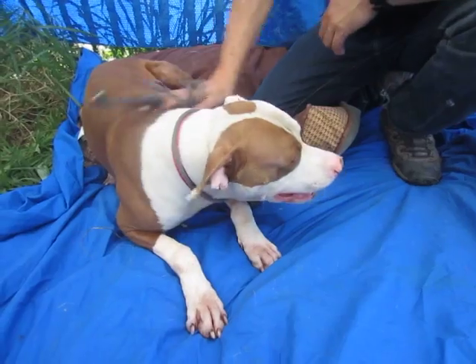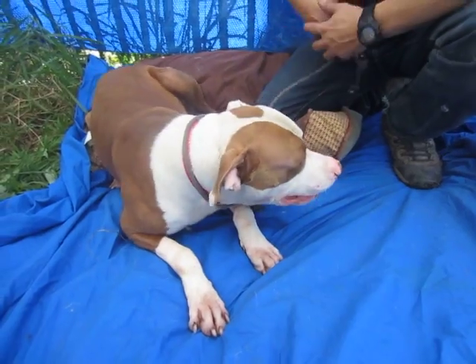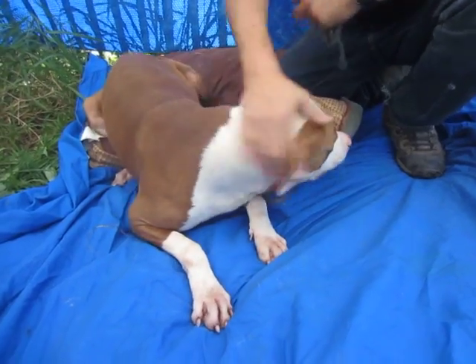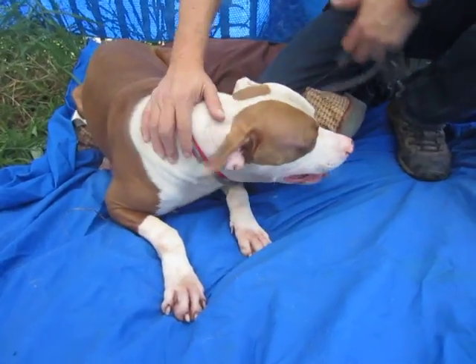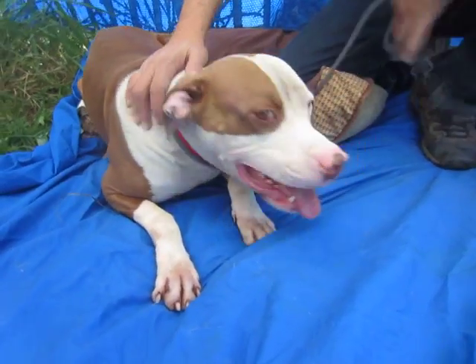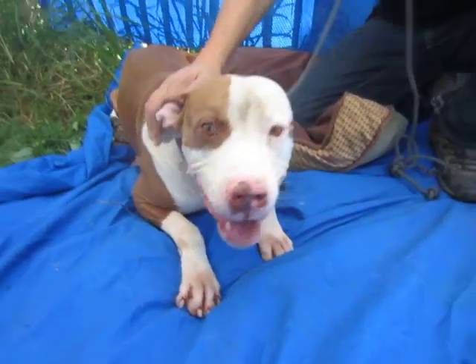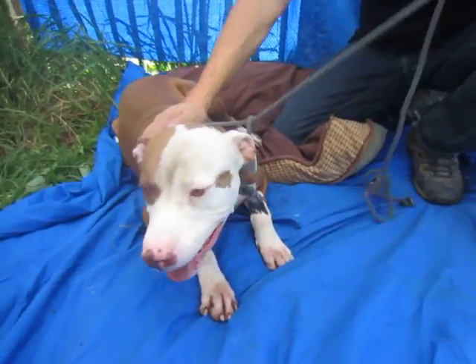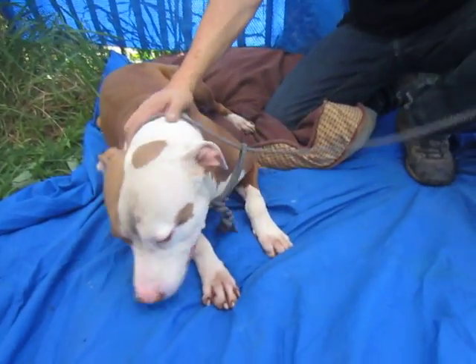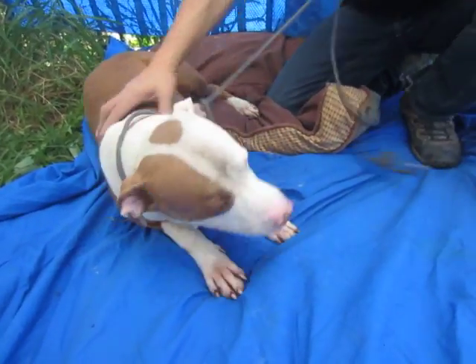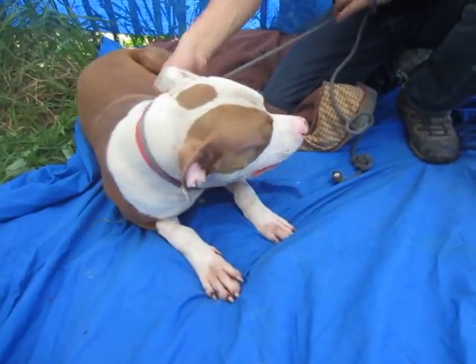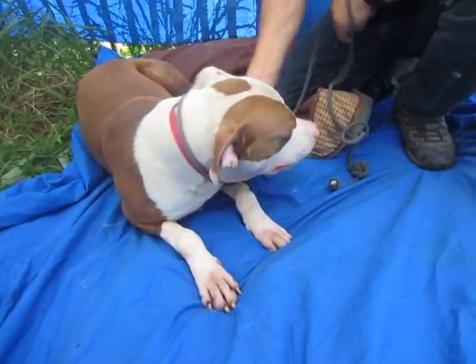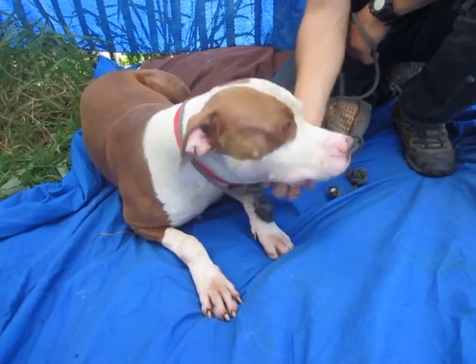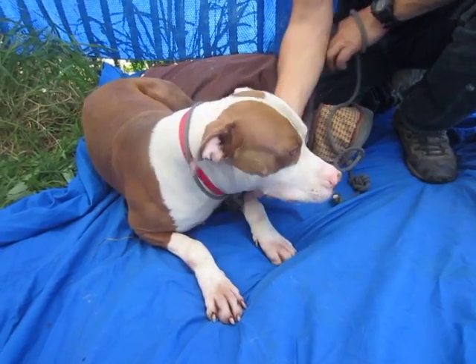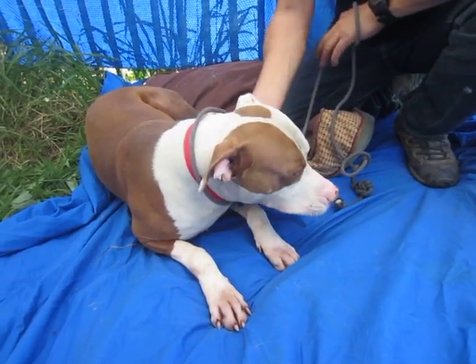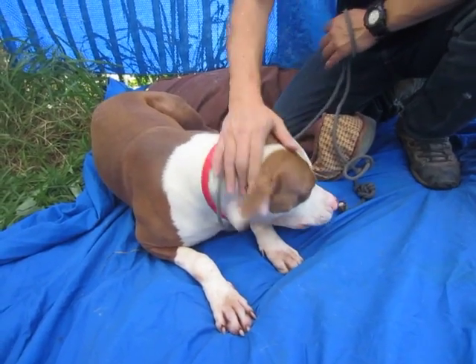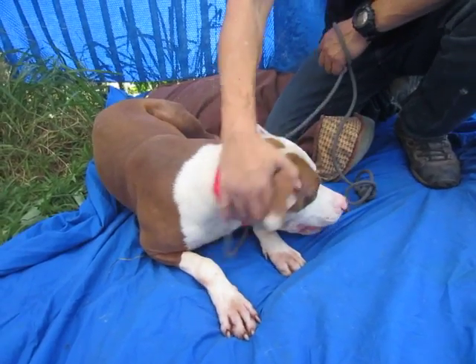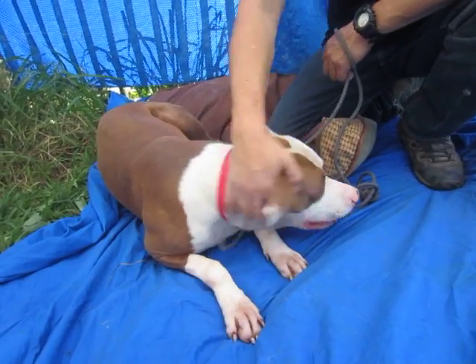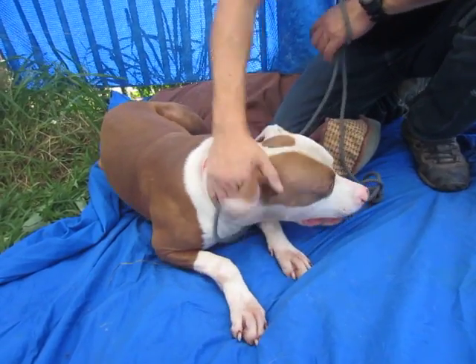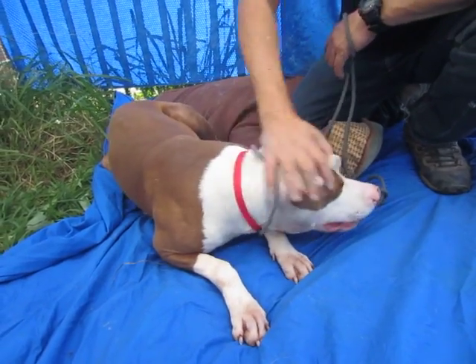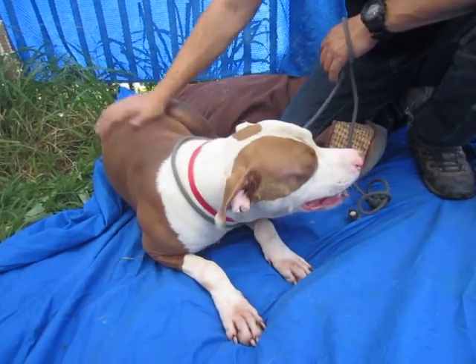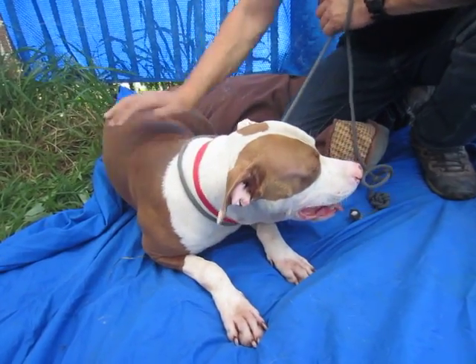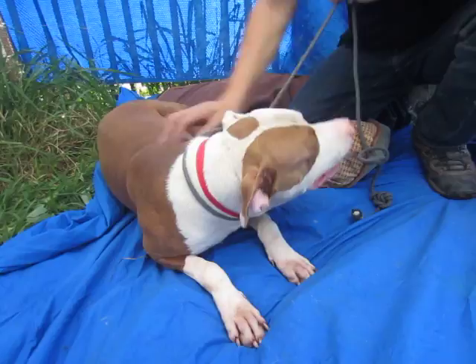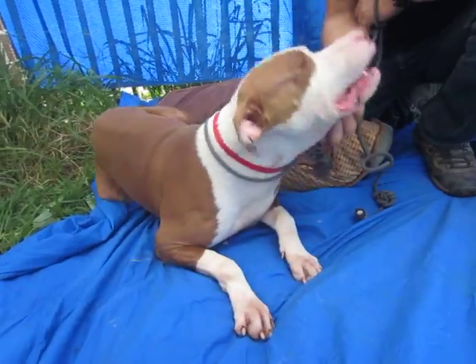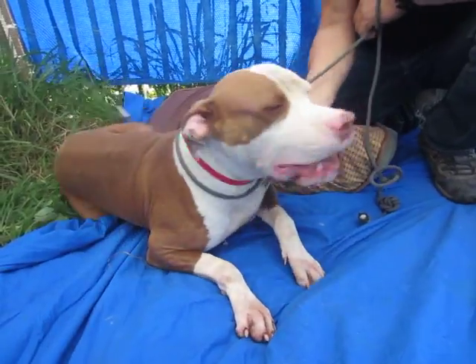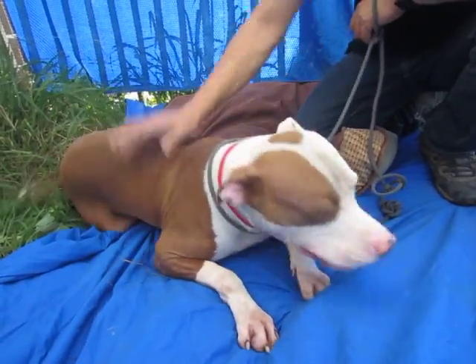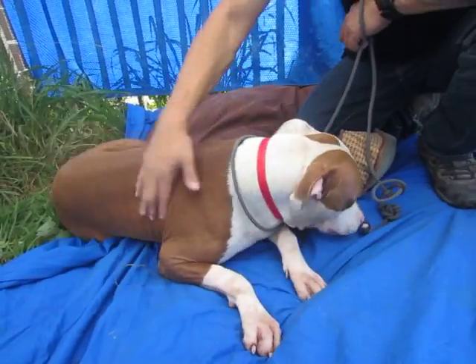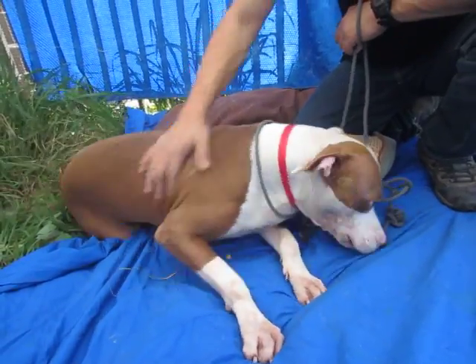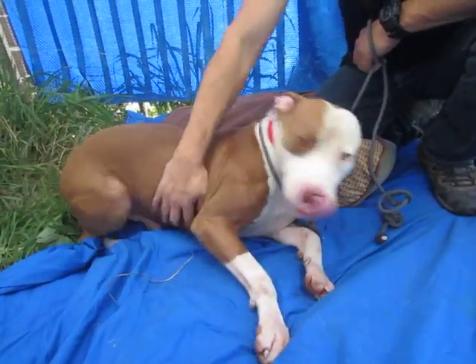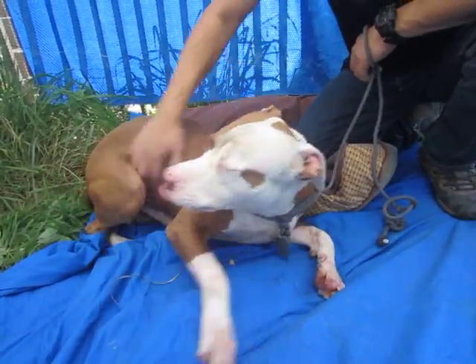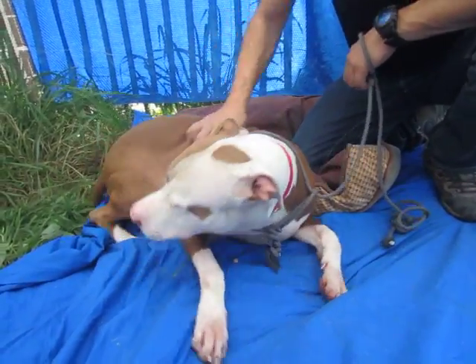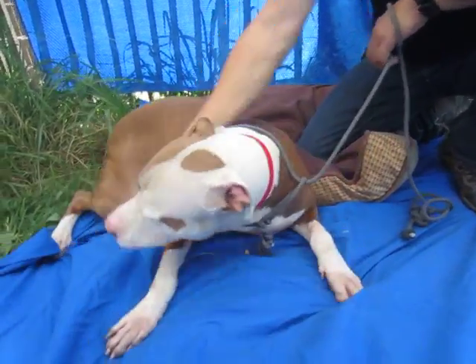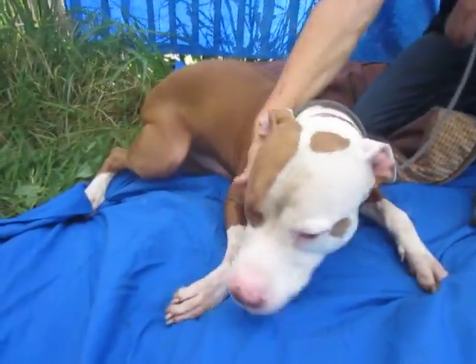Meet Sid here at the North Central Shelter. Sid's ID number is A1346835 and Sid came to us on September 27th as a stray. He is a three-year-old white and brown pit bull and he's just gorgeous.